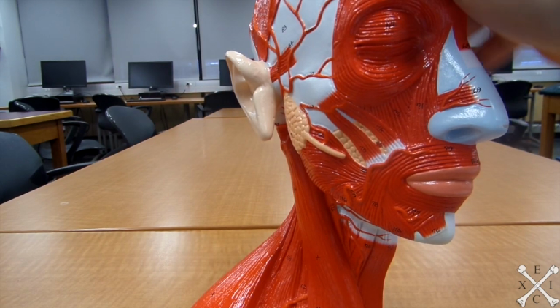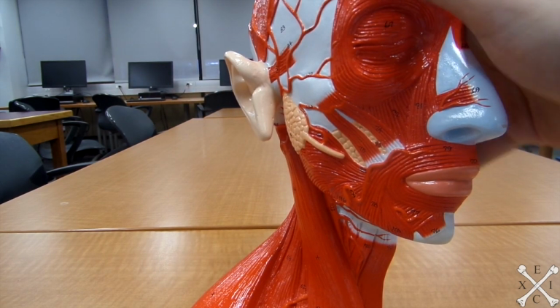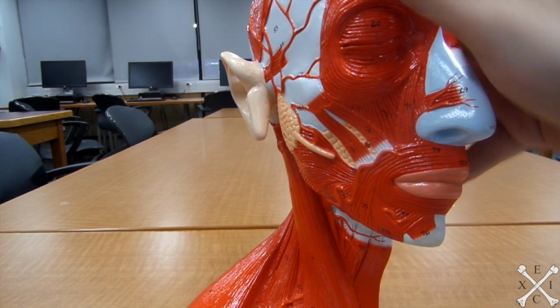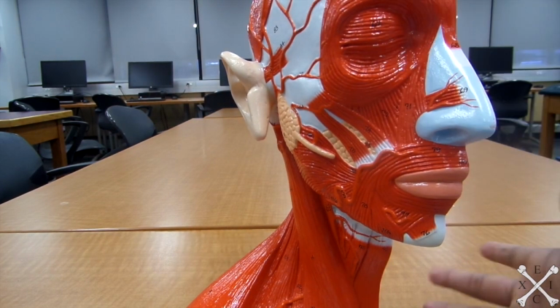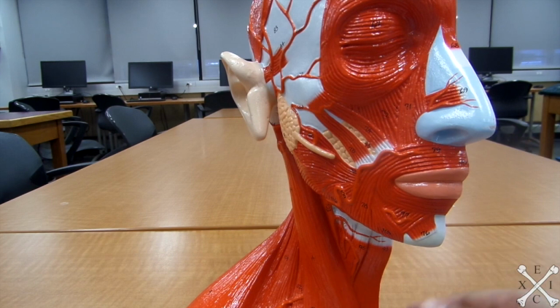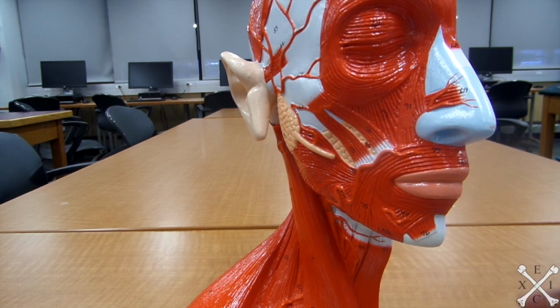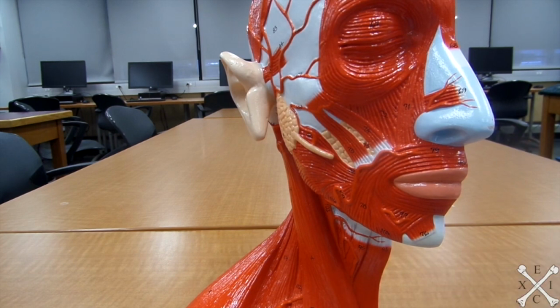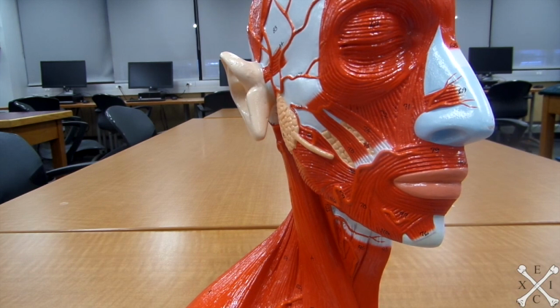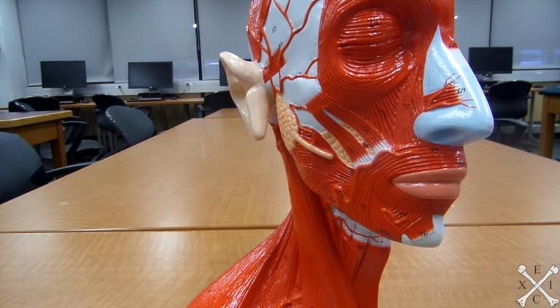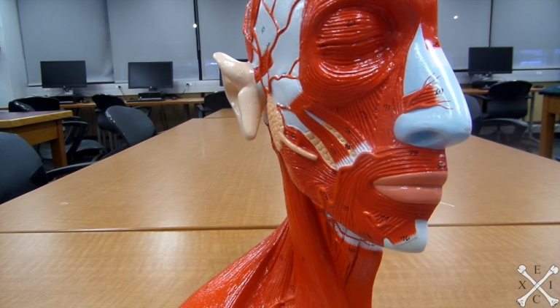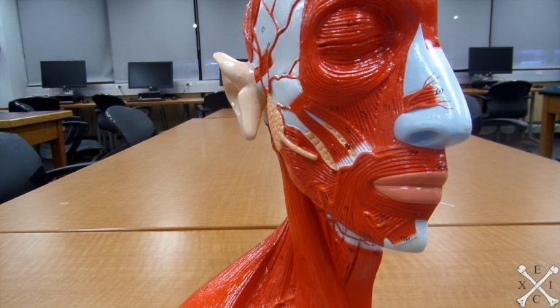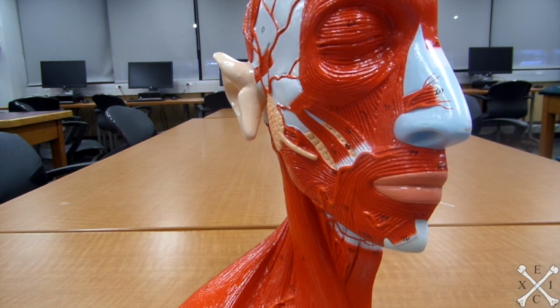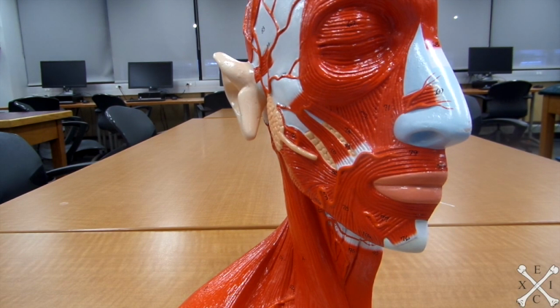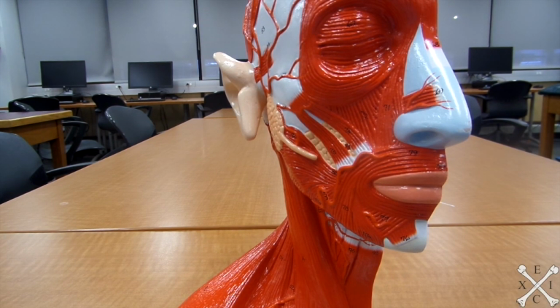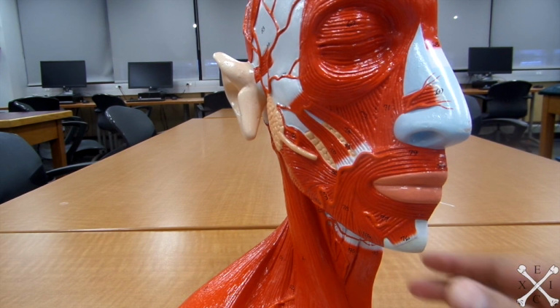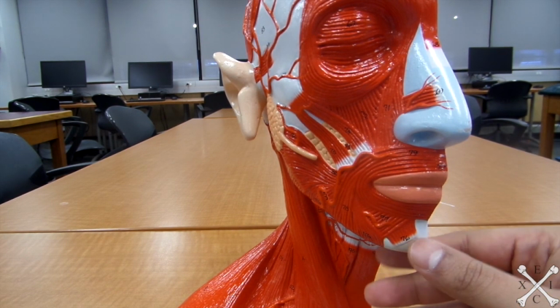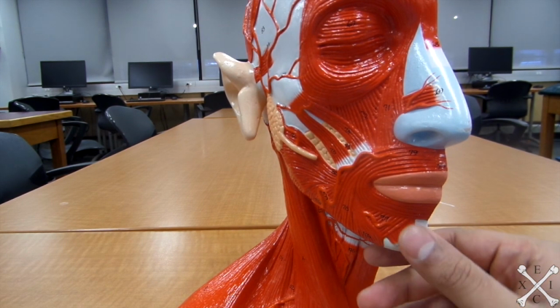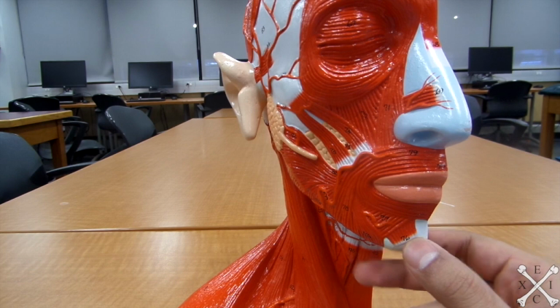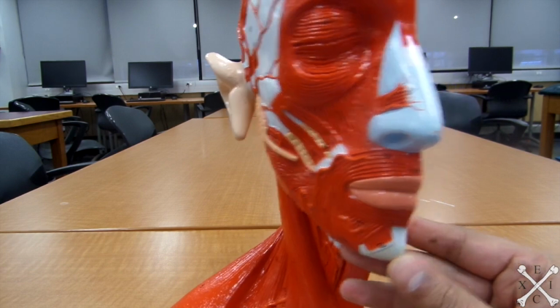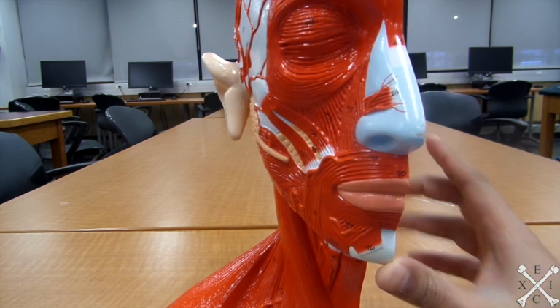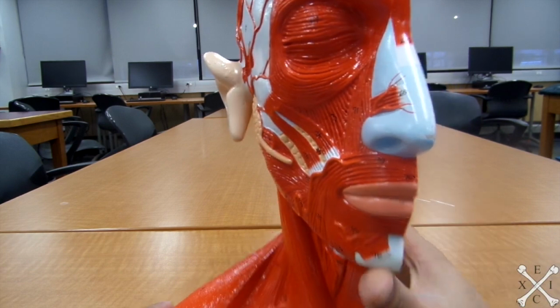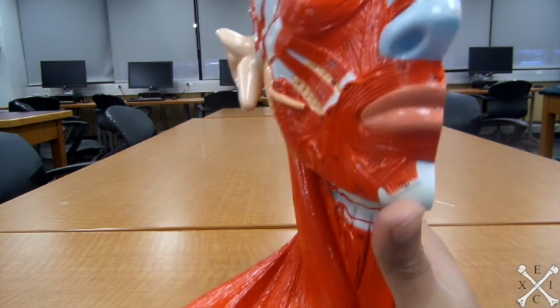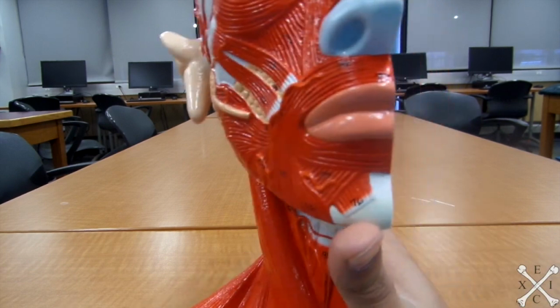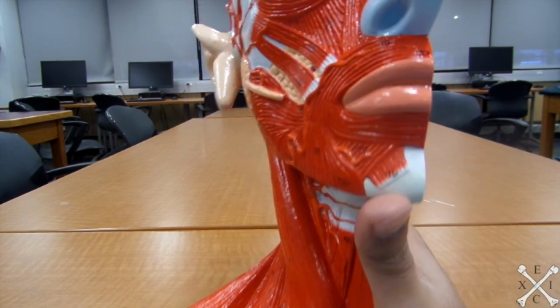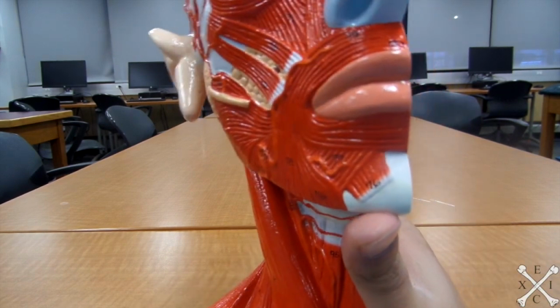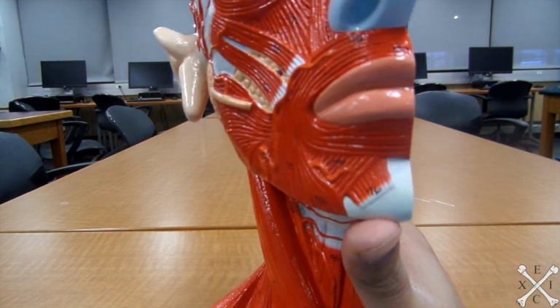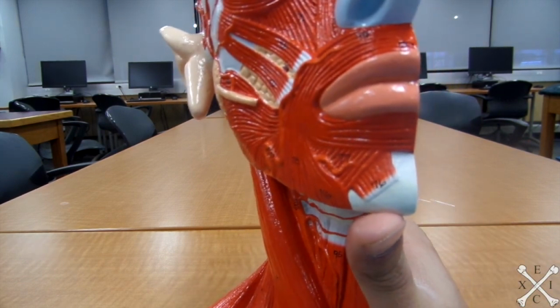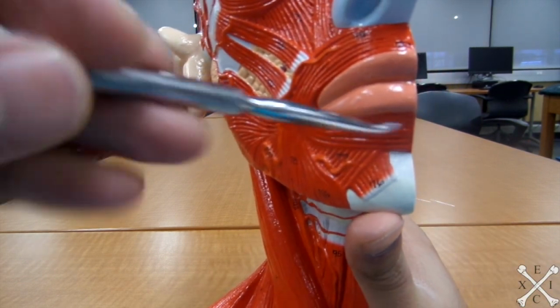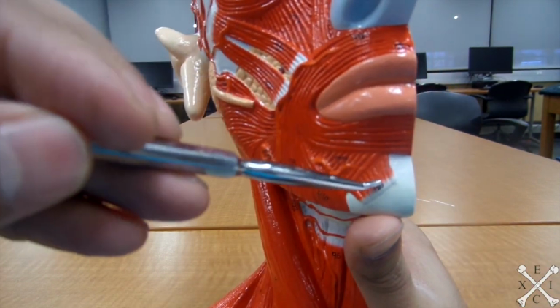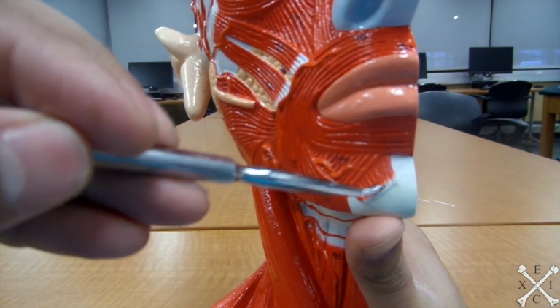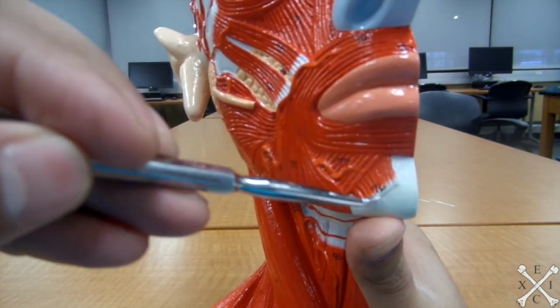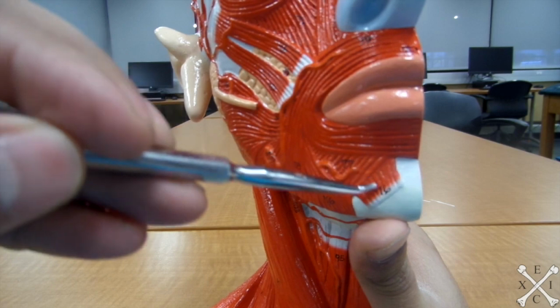The mentalis — 'mental' refers to the chin — raises and protrudes the lower lip and wrinkles the chin. So we go to the mental area and it would be this area right there.